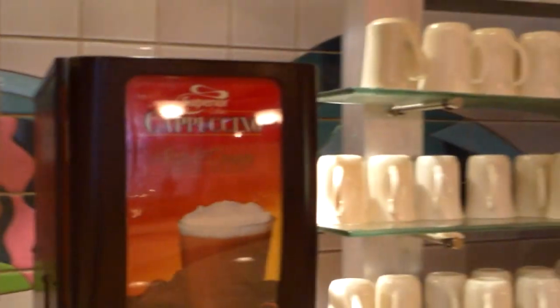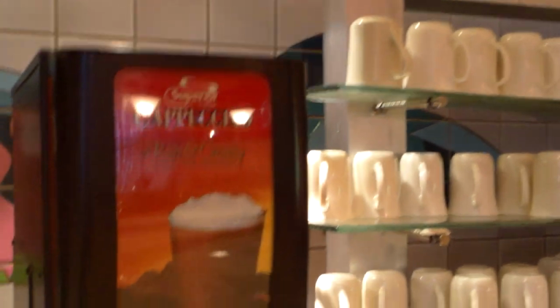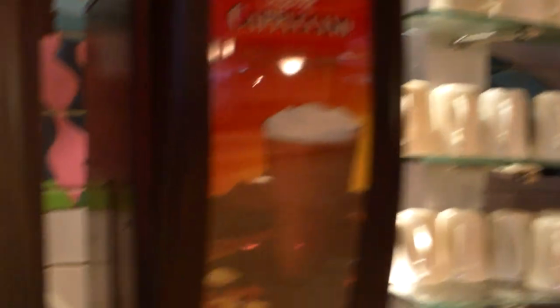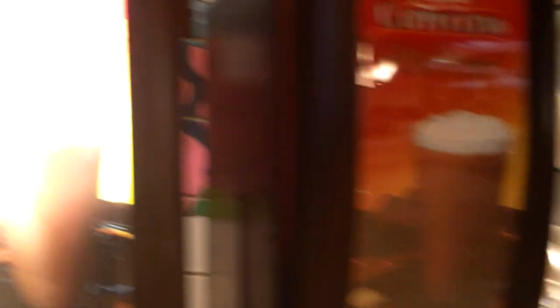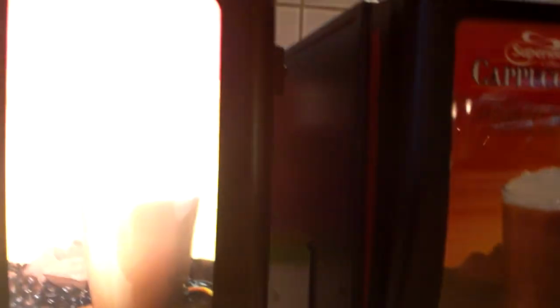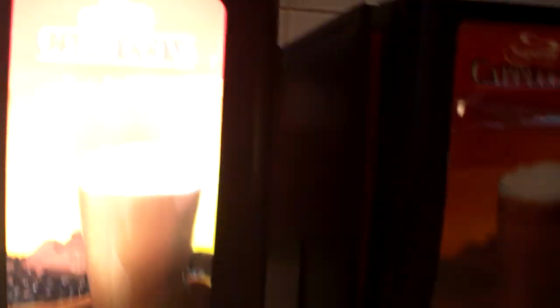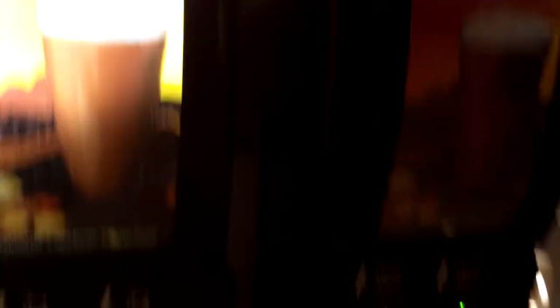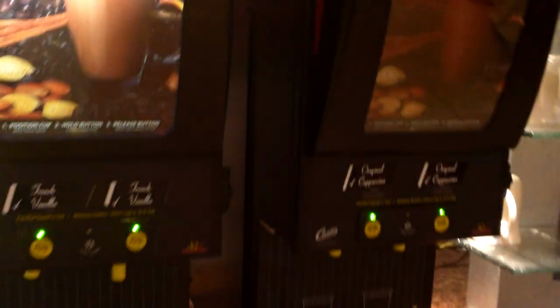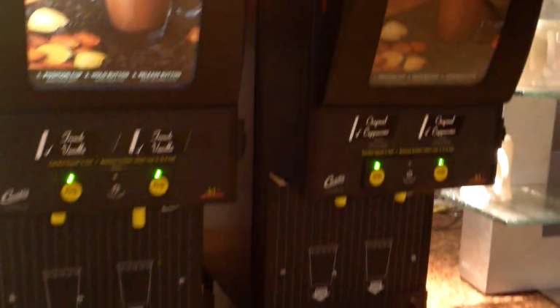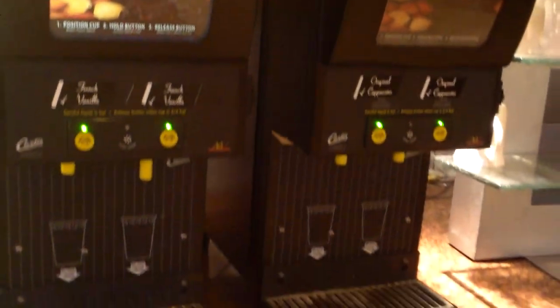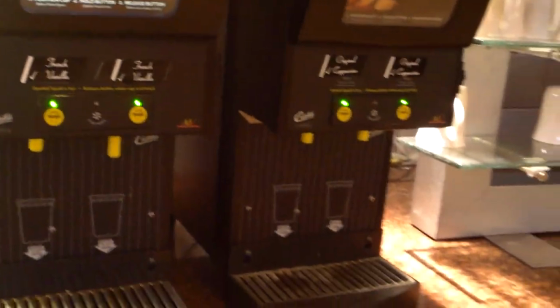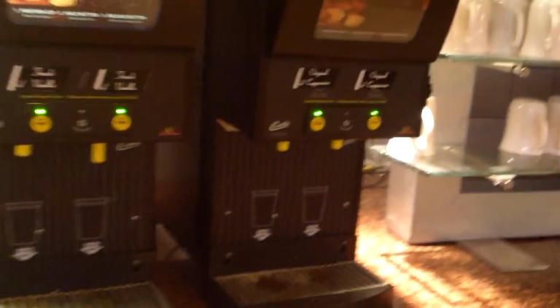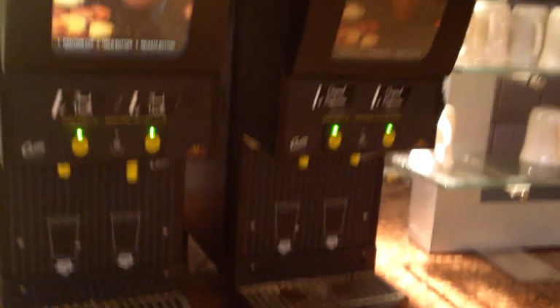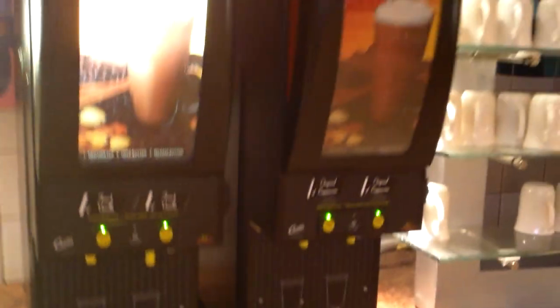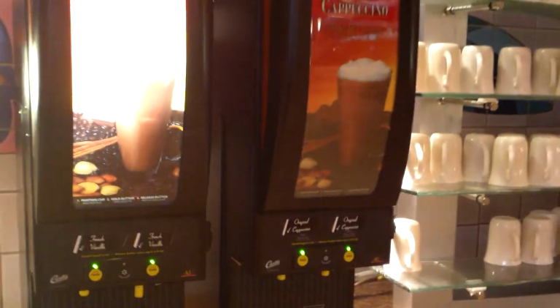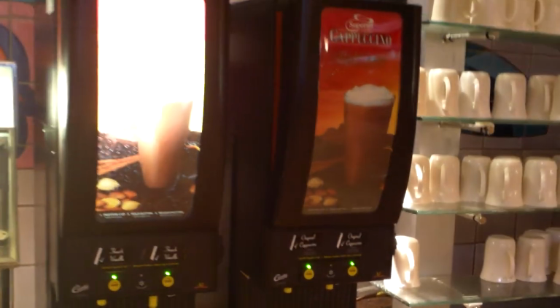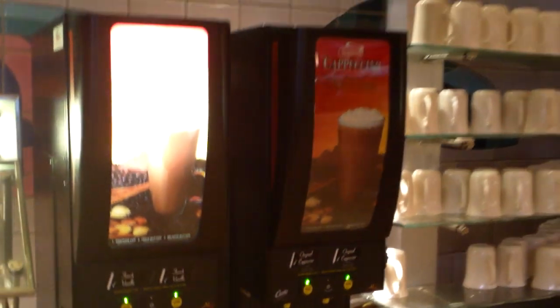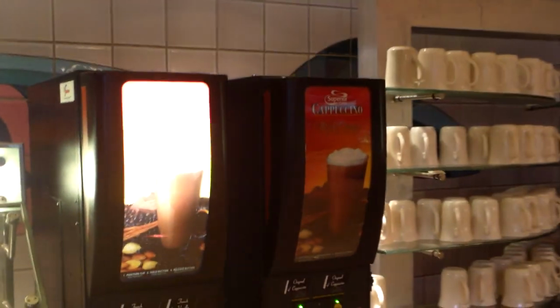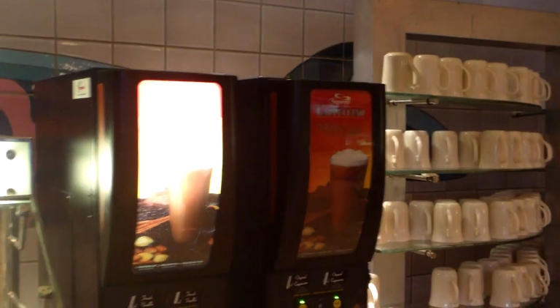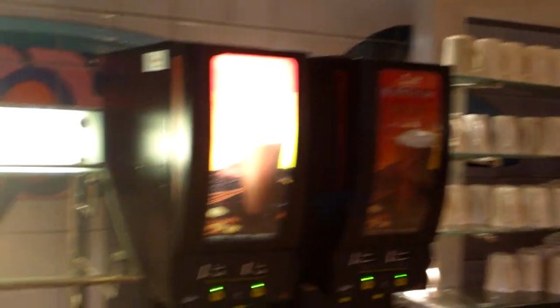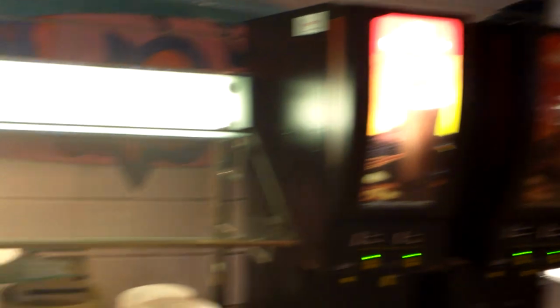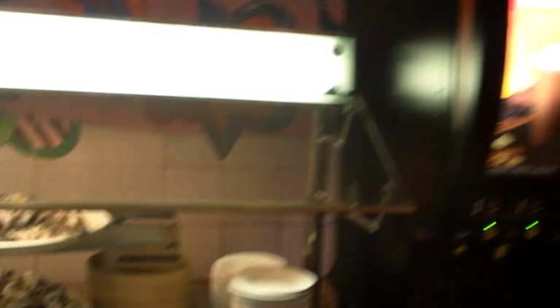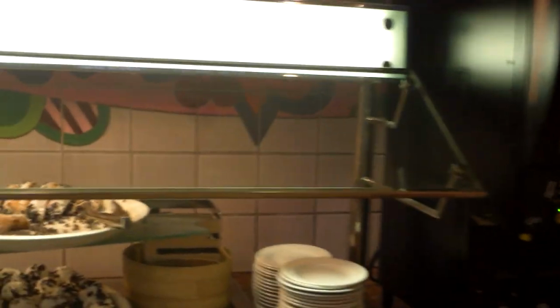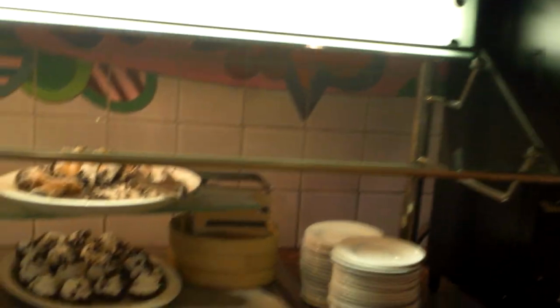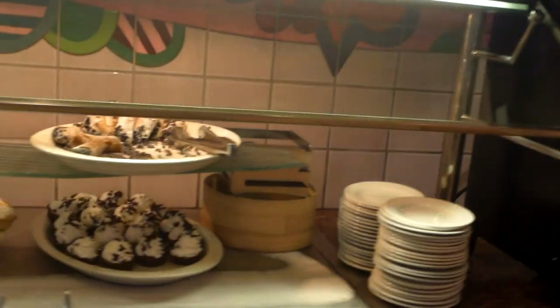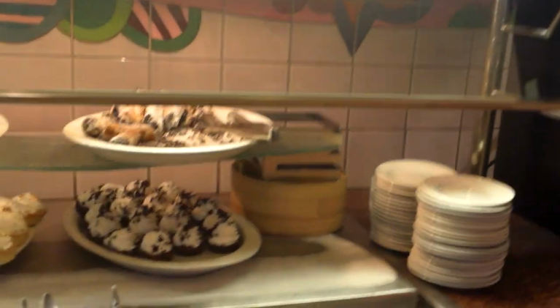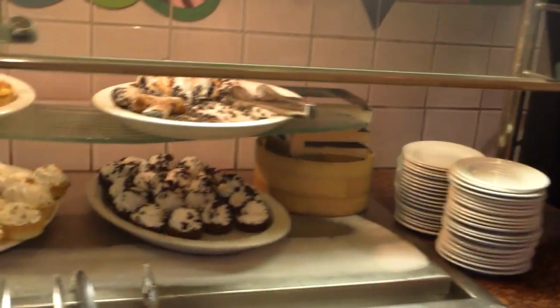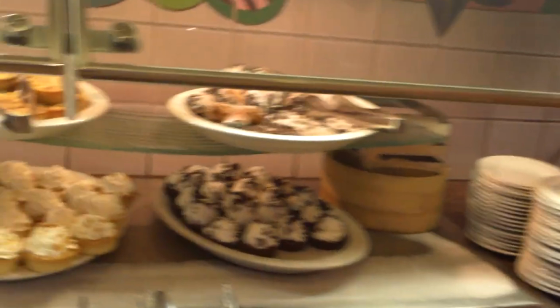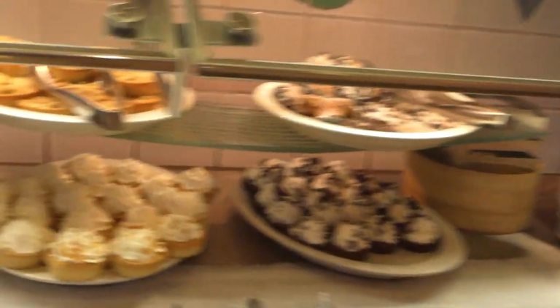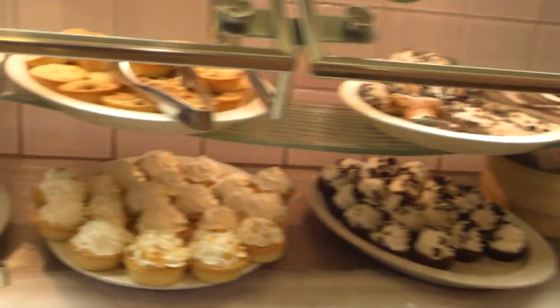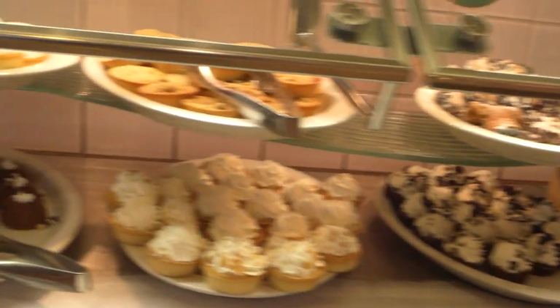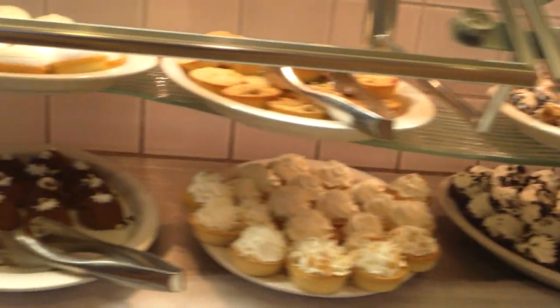Love this cappuccino section. You press and you can choose your vanilla cappuccino, your latte. Love it. I wish all buffets had that.